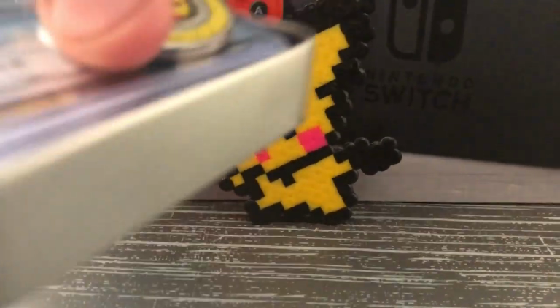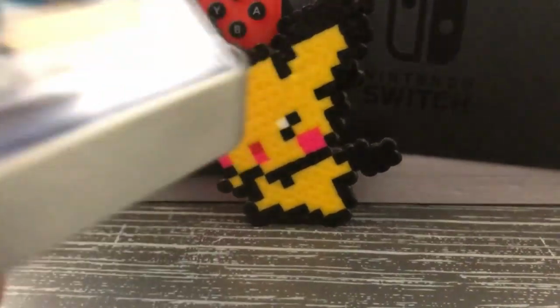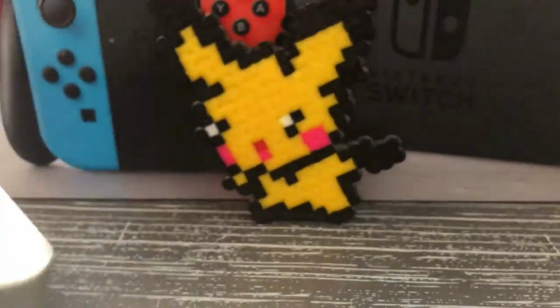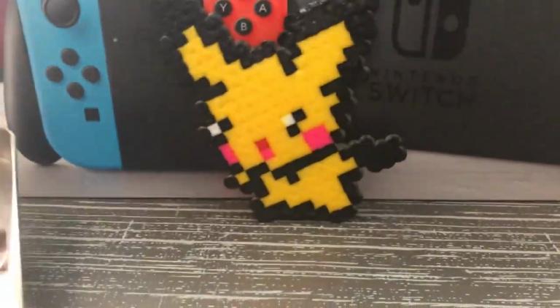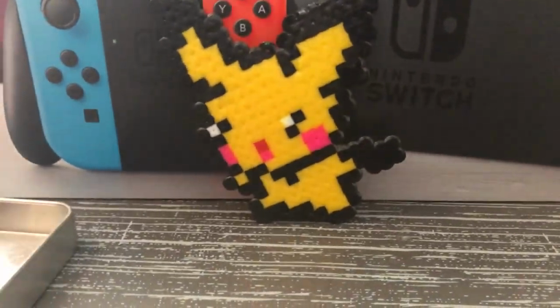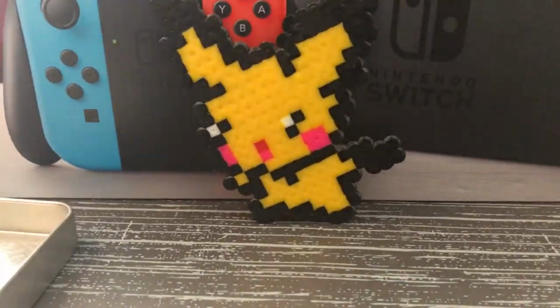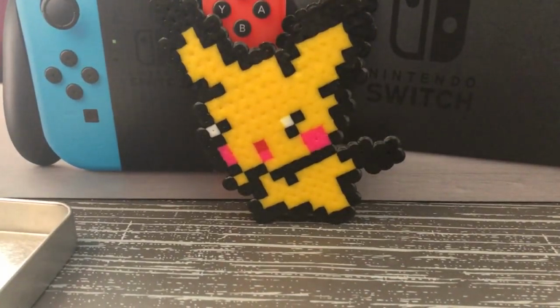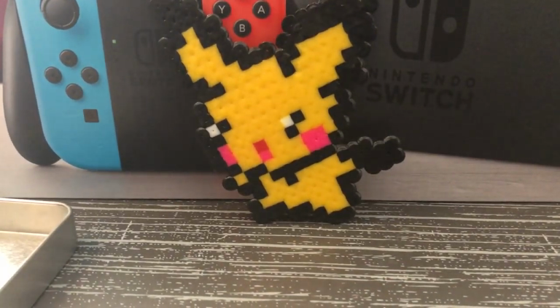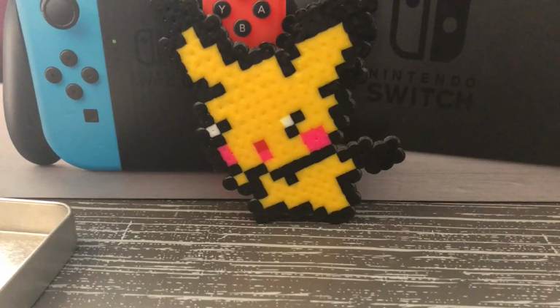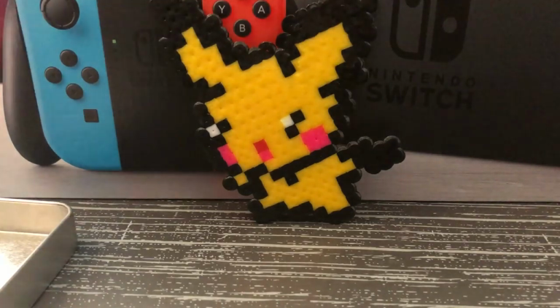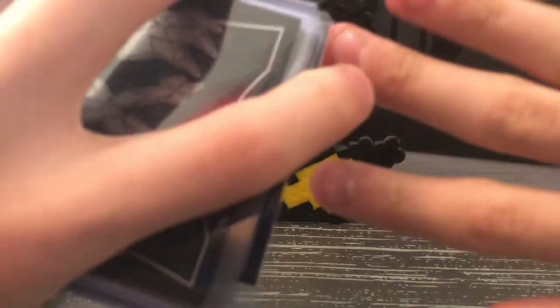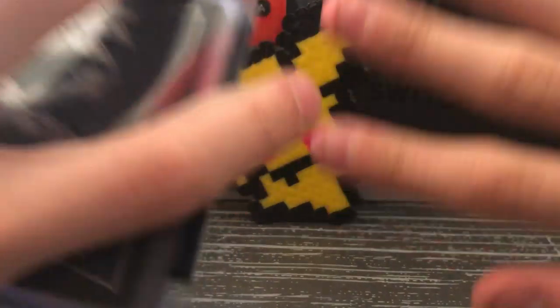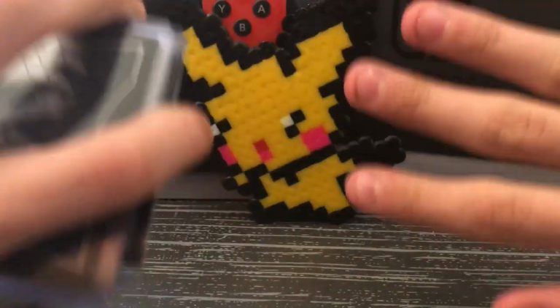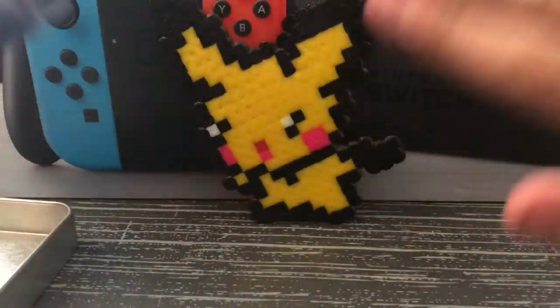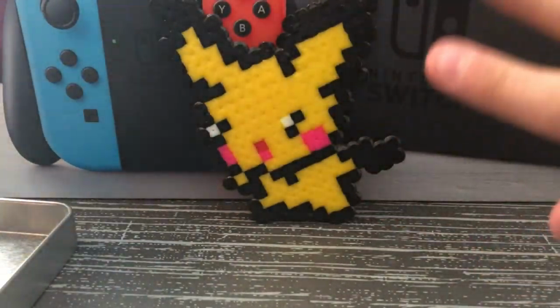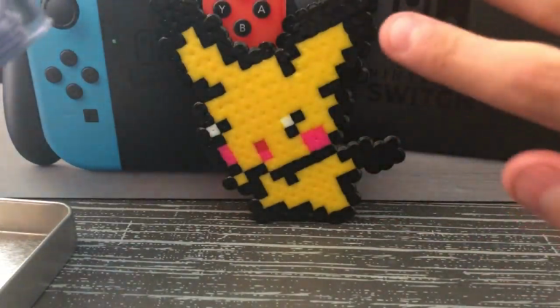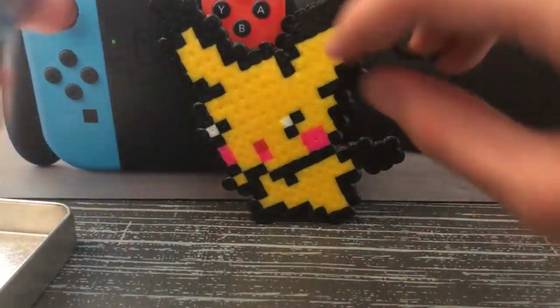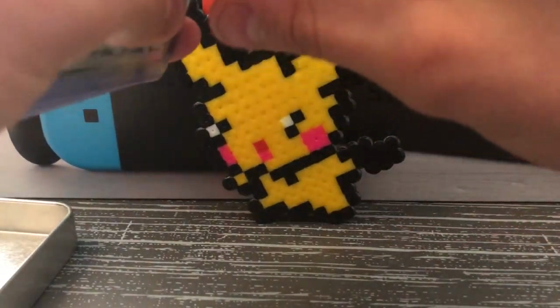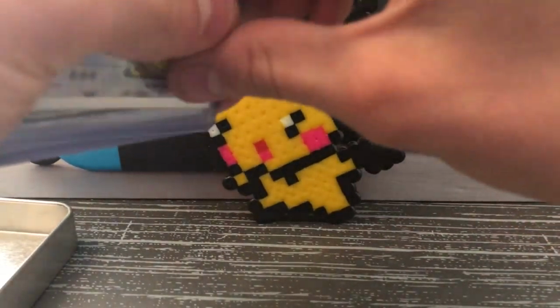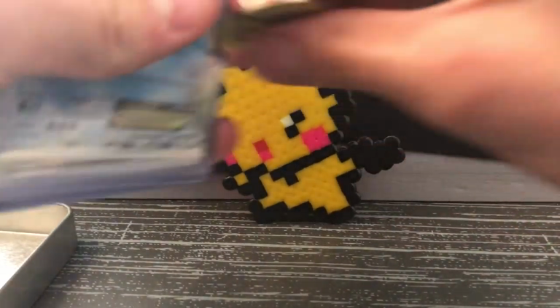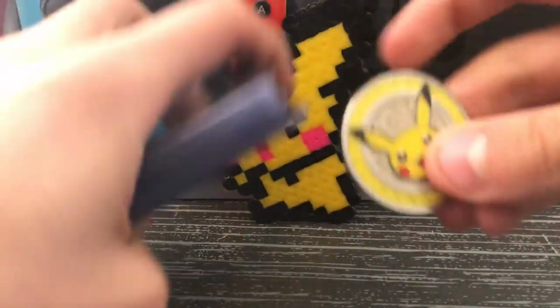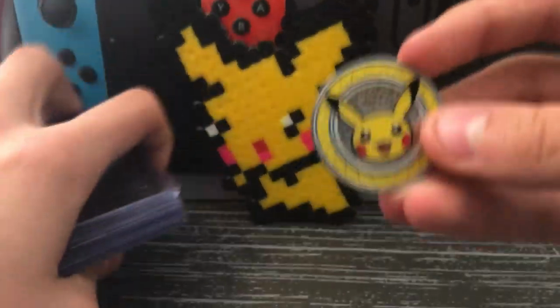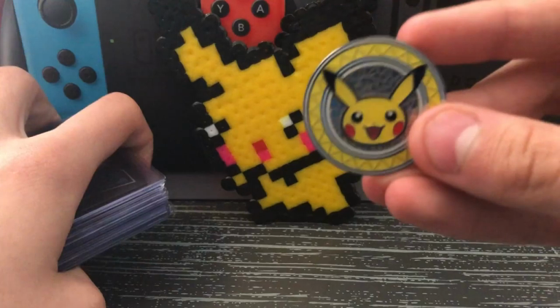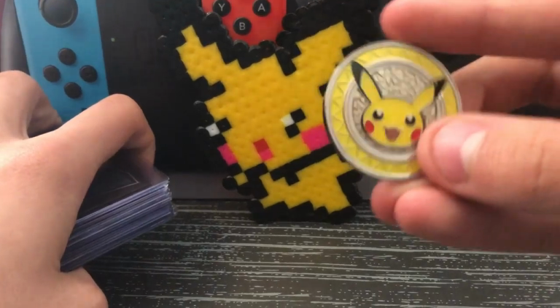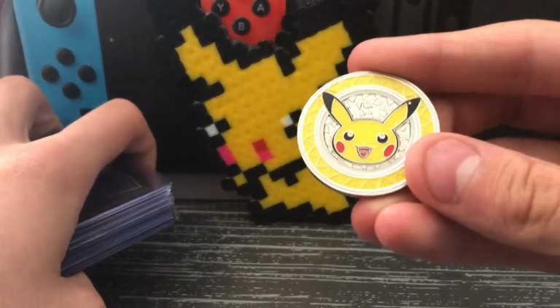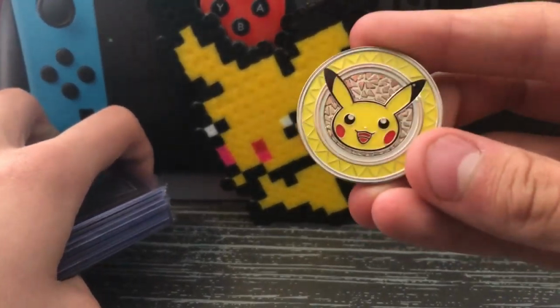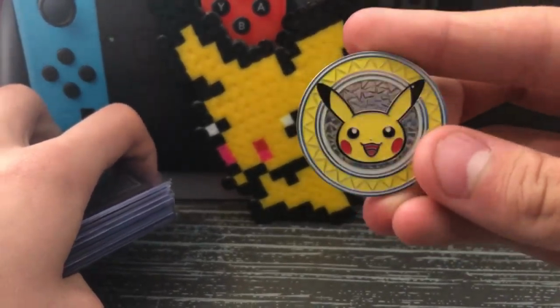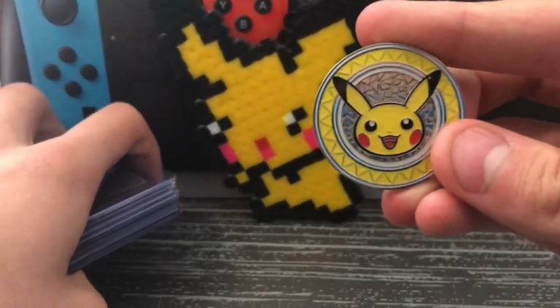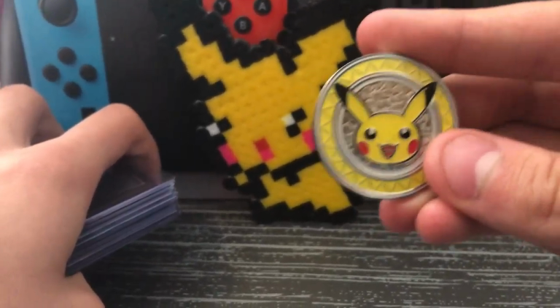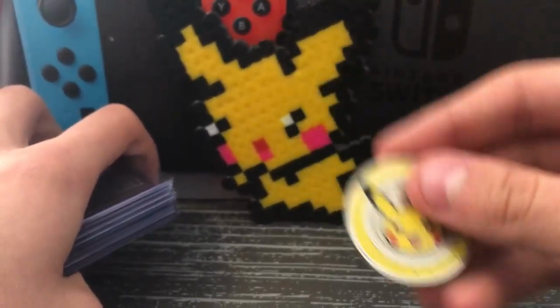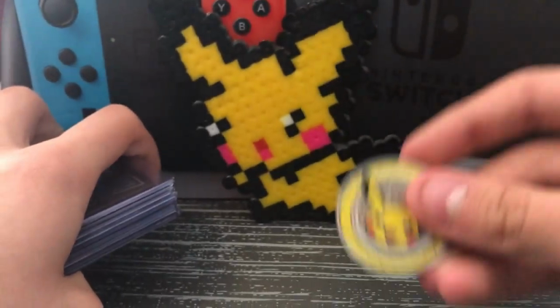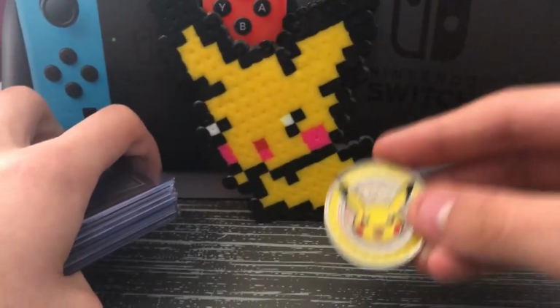These are just — if I had a deck, these are the EXes that would be in it. These are special cards. The Pikachu coin, it's from the X and Y box. I think we've got Blastoise.